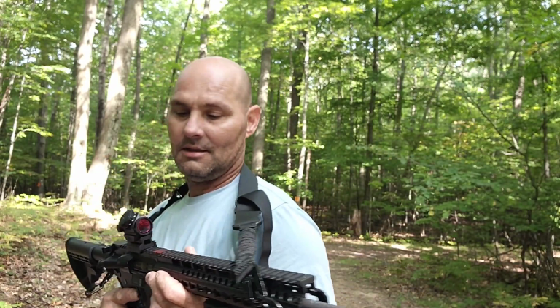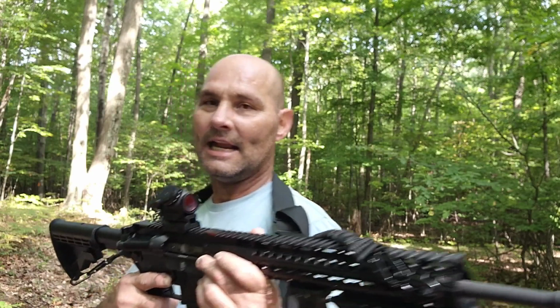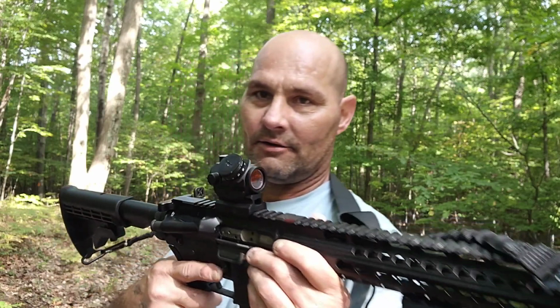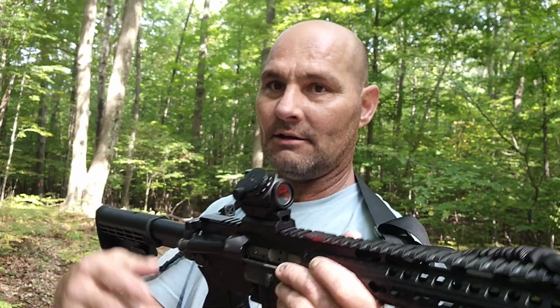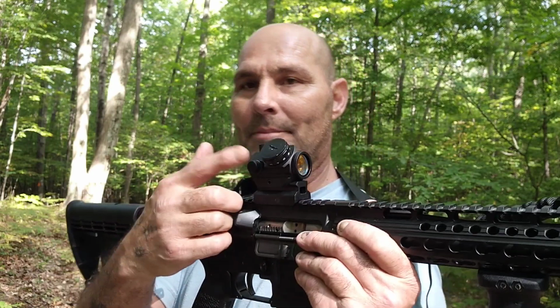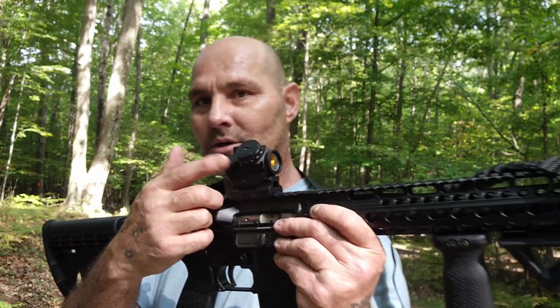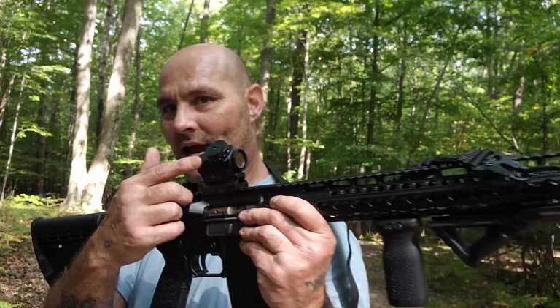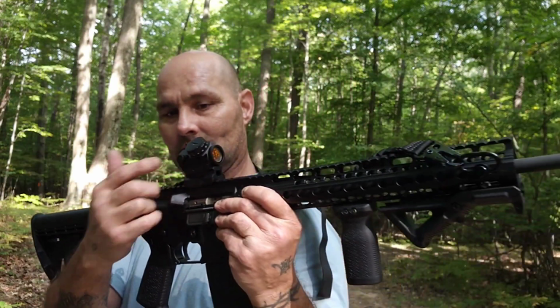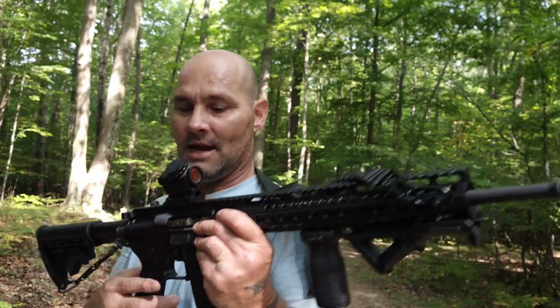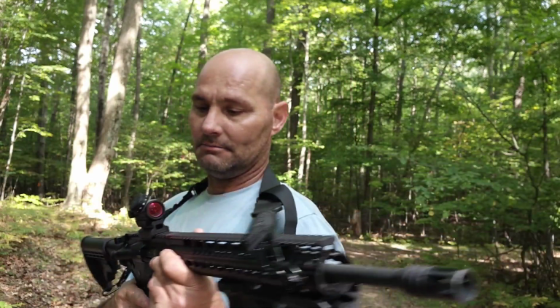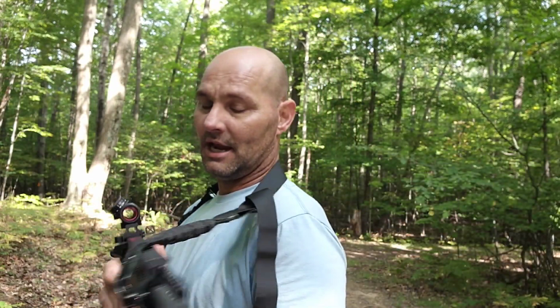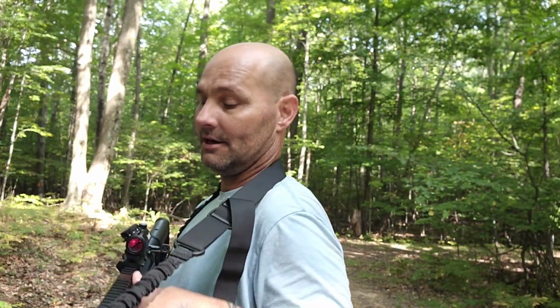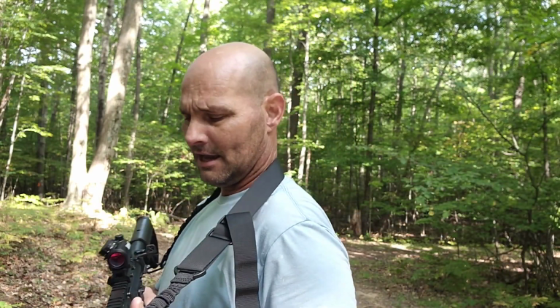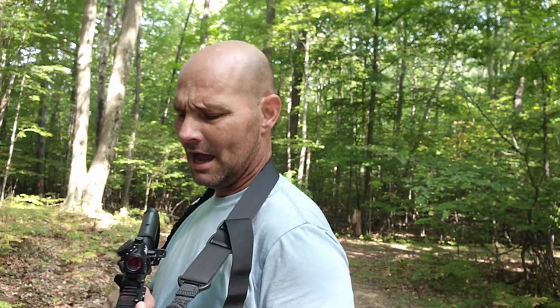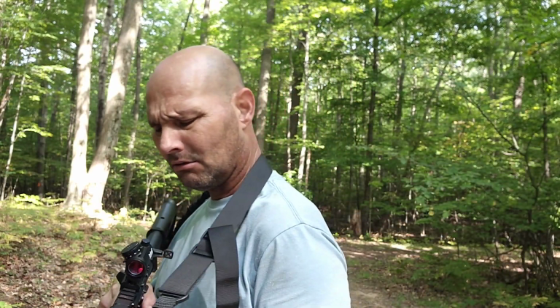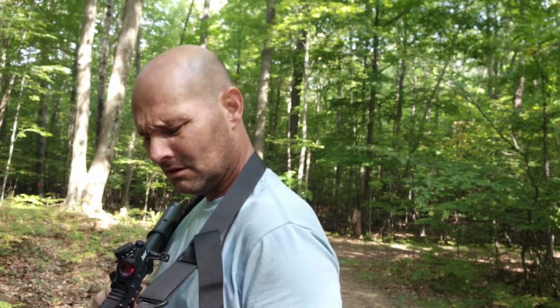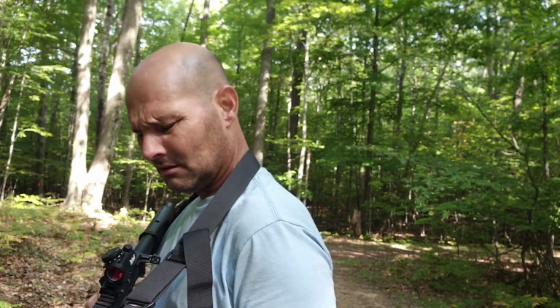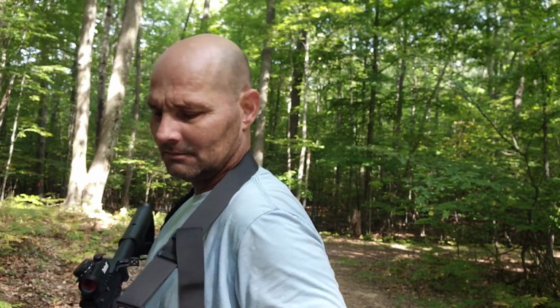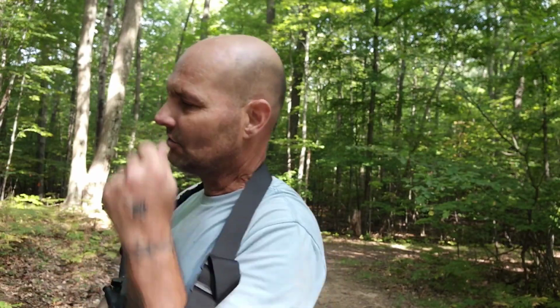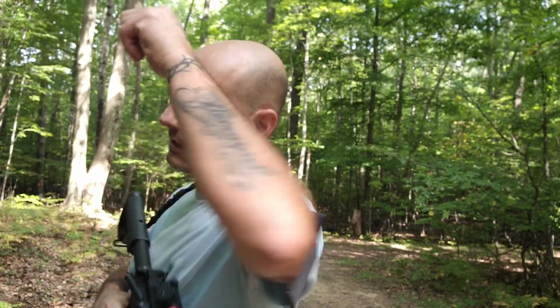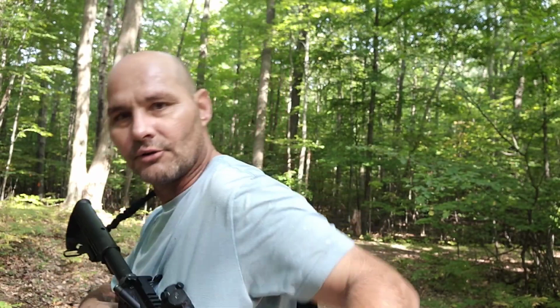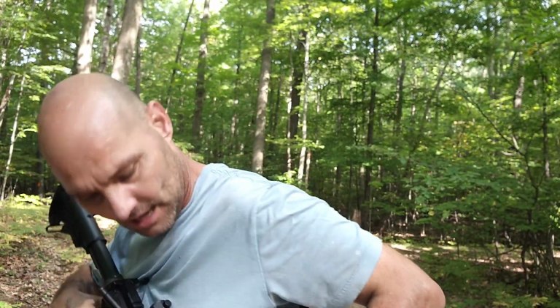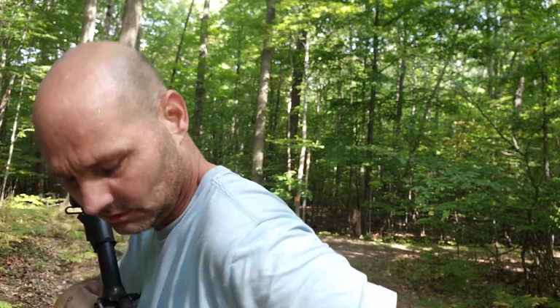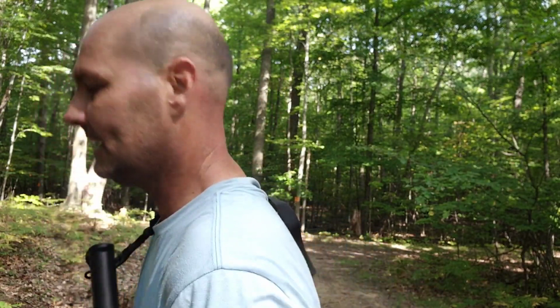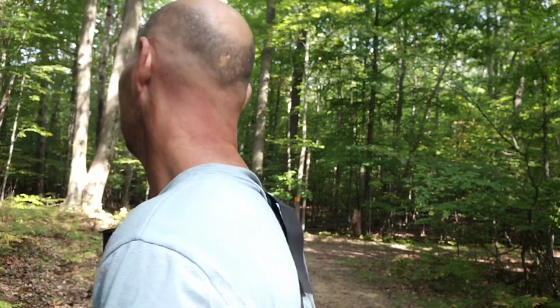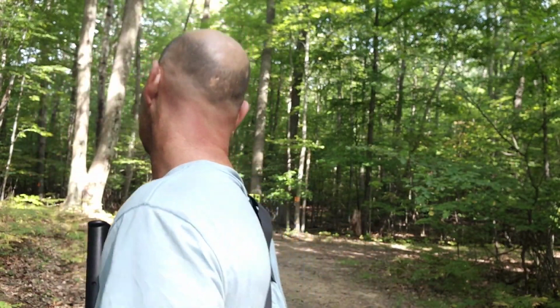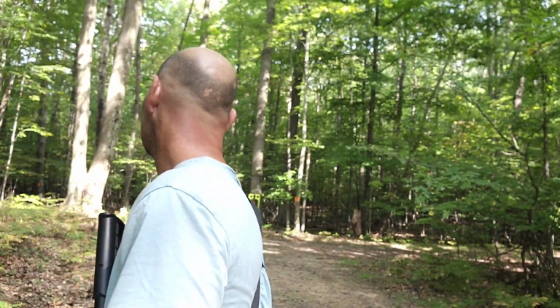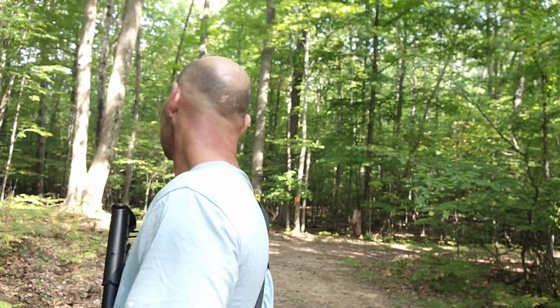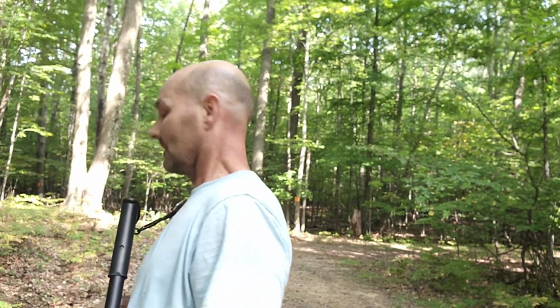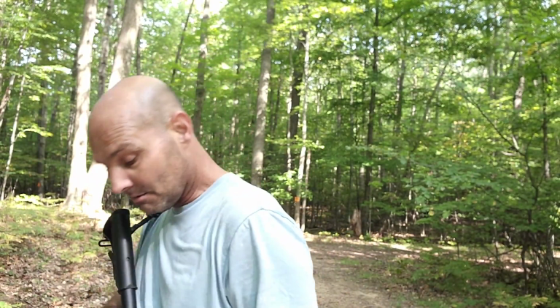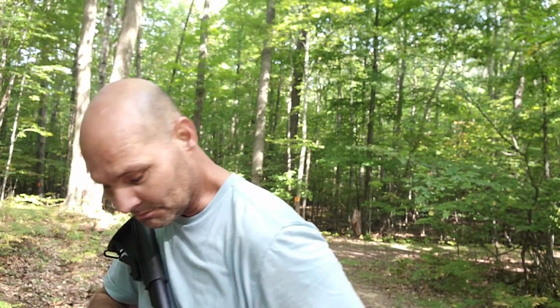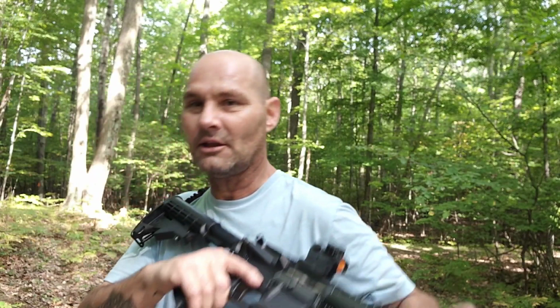I got out here and found out my battery was dead on my sight. I don't know how — I should have checked it before I left the house. I didn't, but nonetheless...